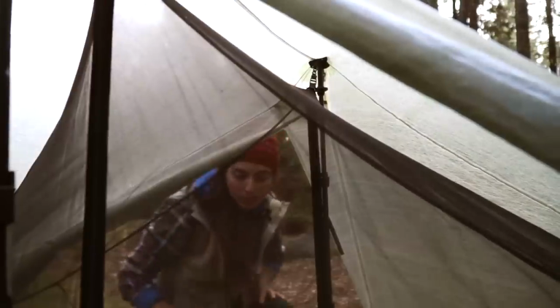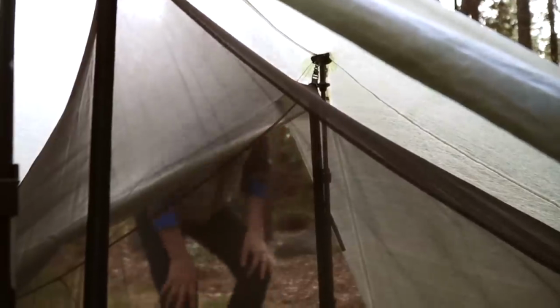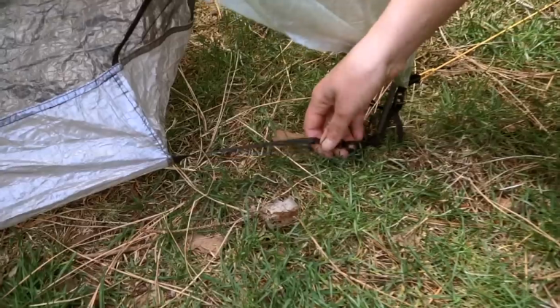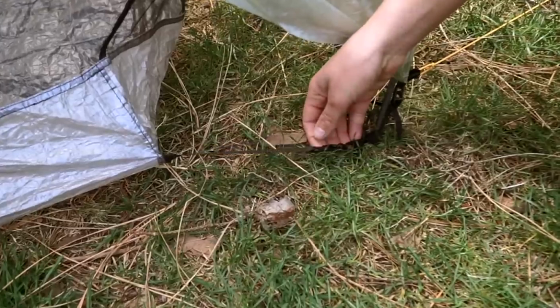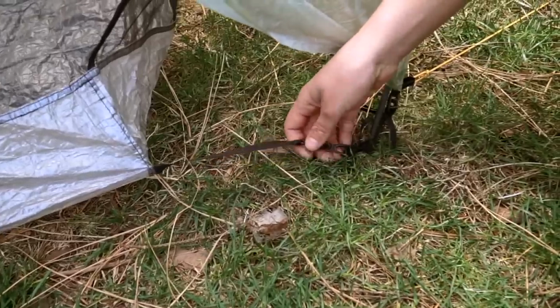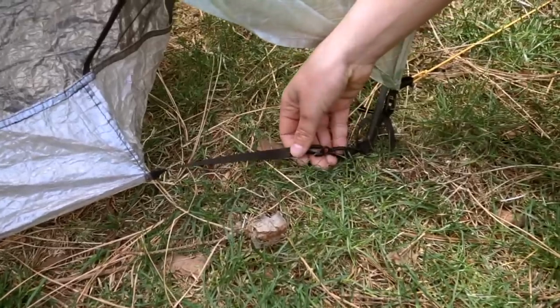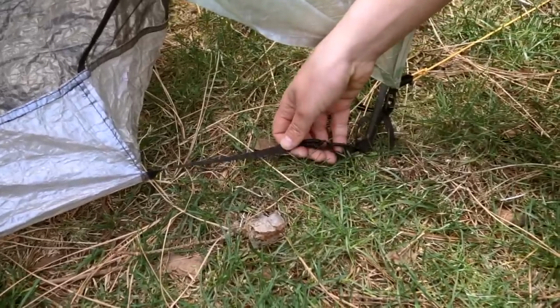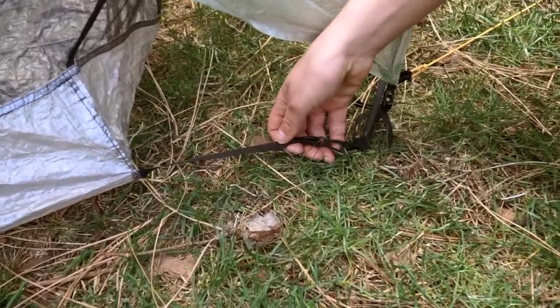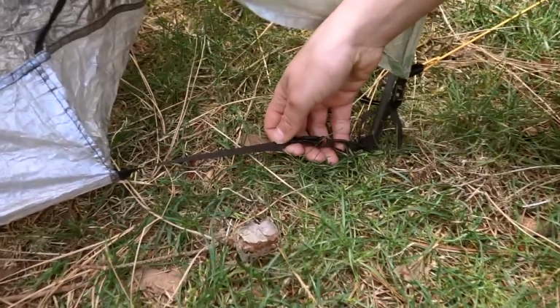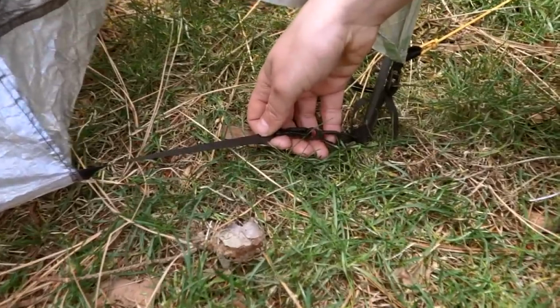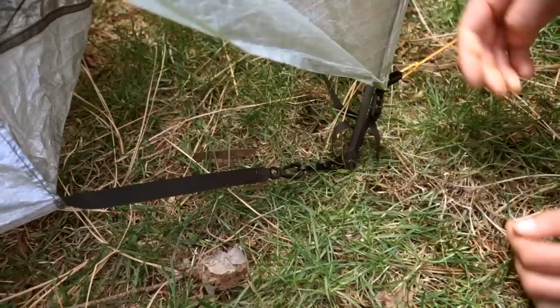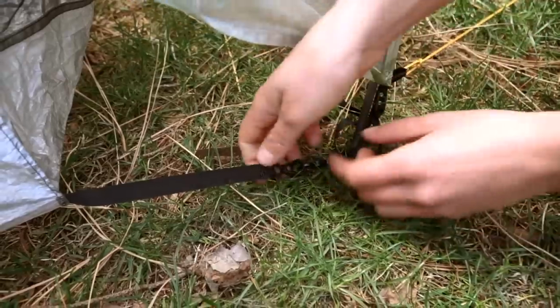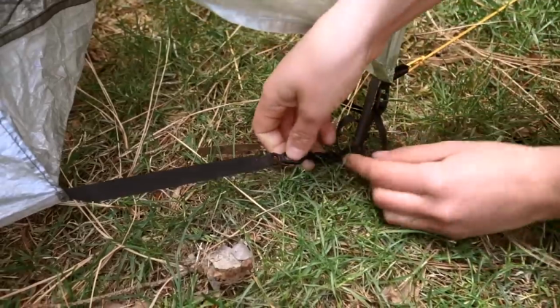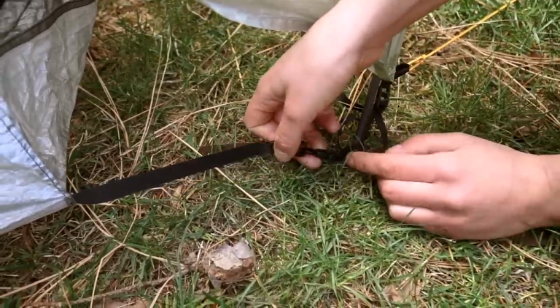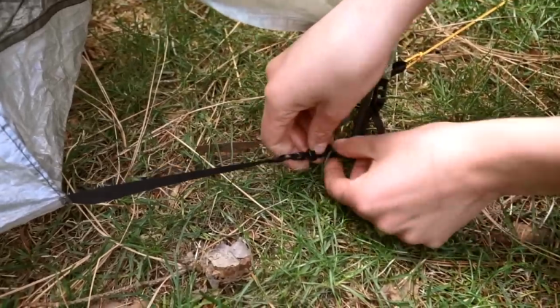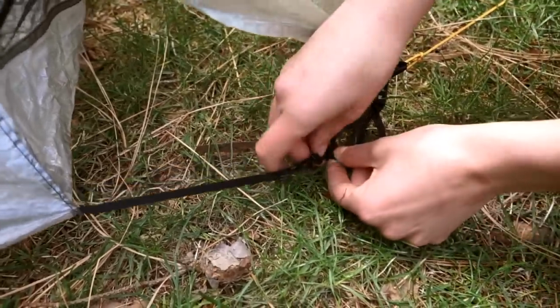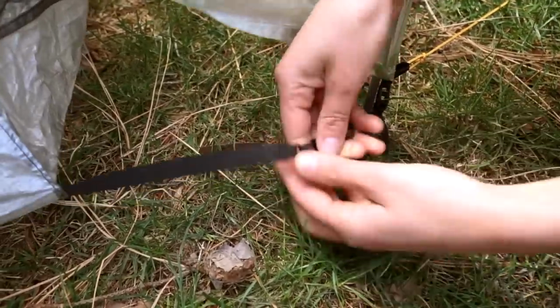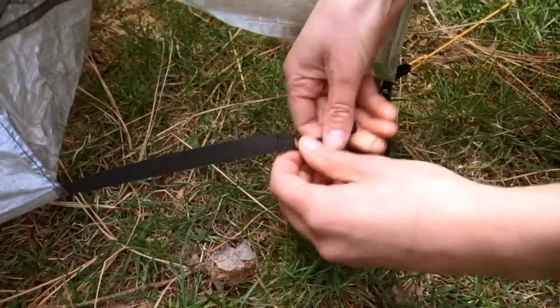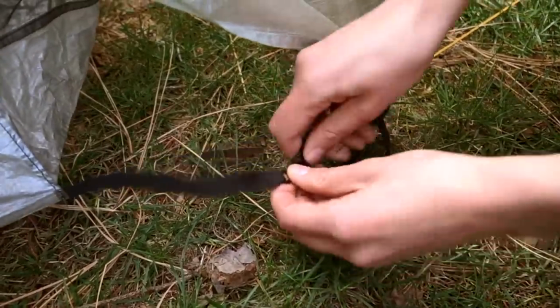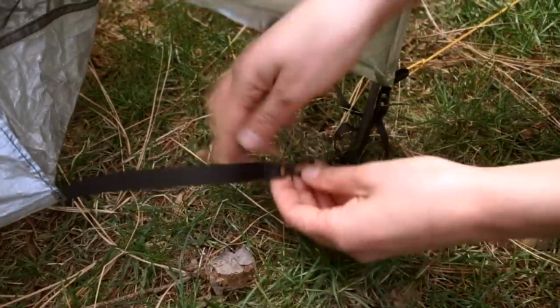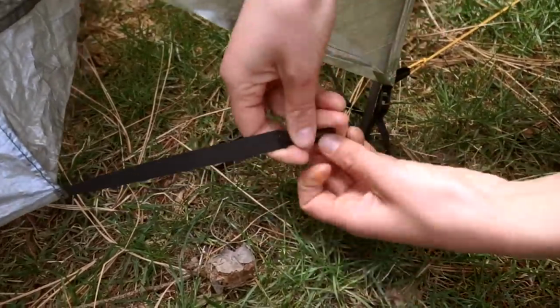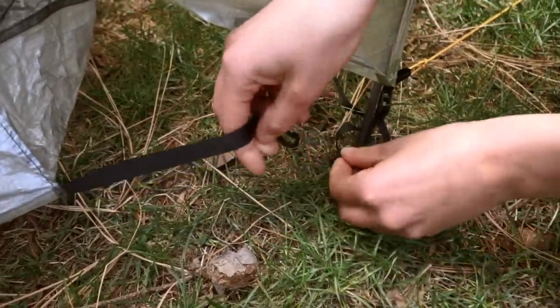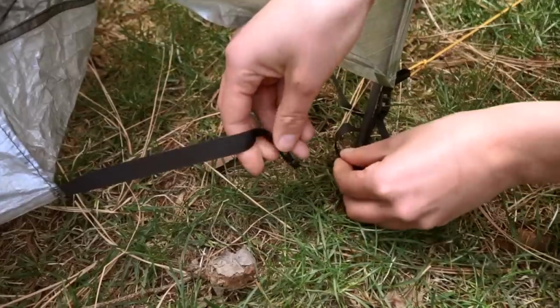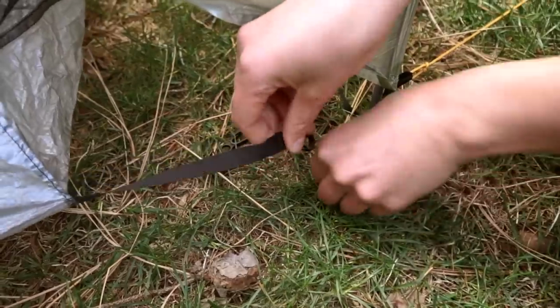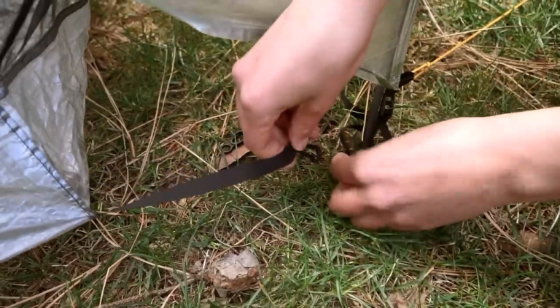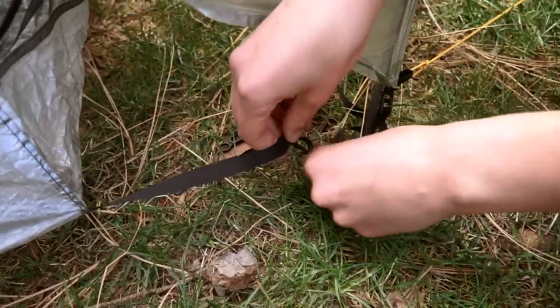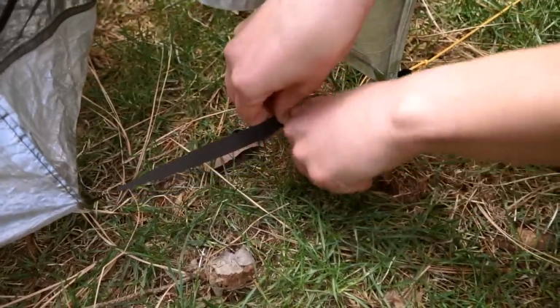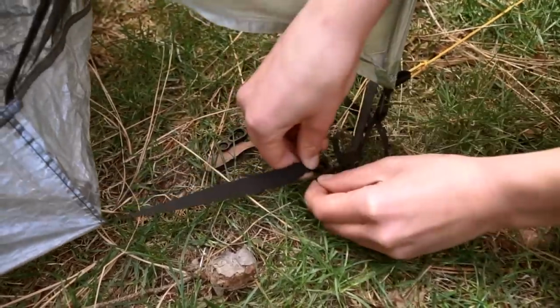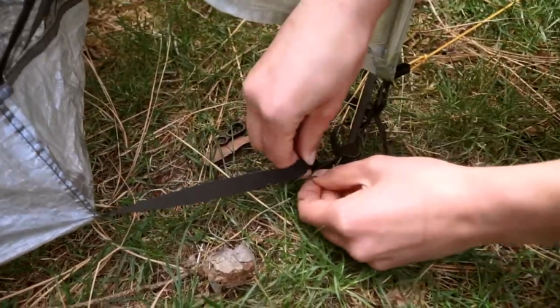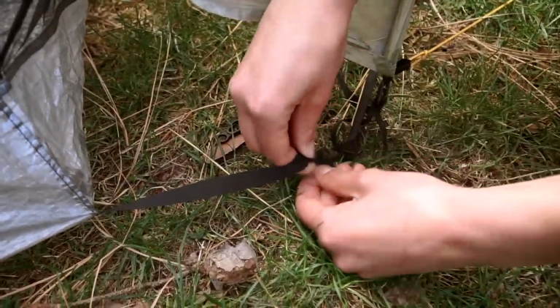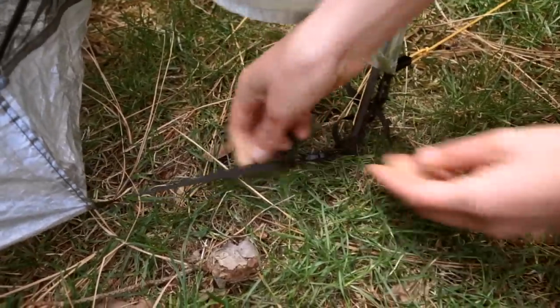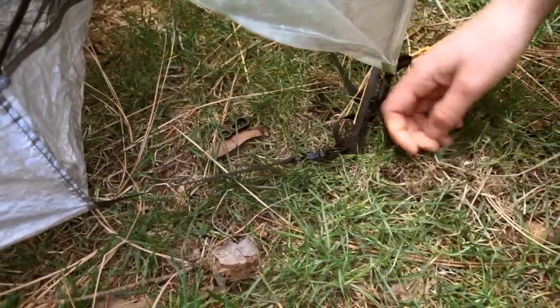If you have chosen a Dyneema floored Notch Li interior, it will arrive hooked onto a second set of glove hooks. As the curvature in your fly matures and deepens over time, you may want to switch to the inner glove hooks in order to get an optimum pitch.